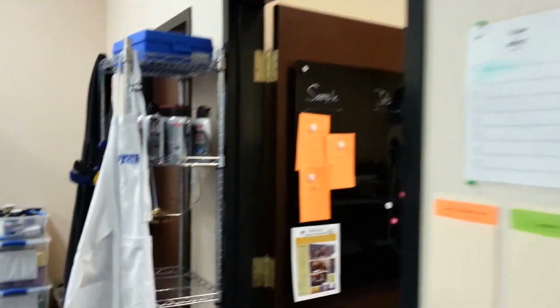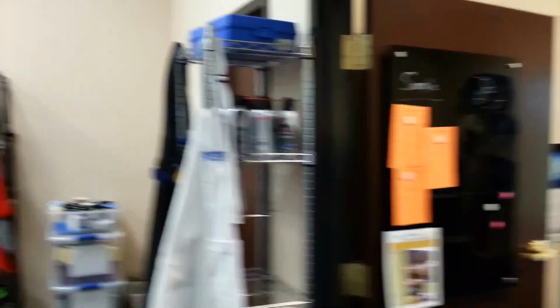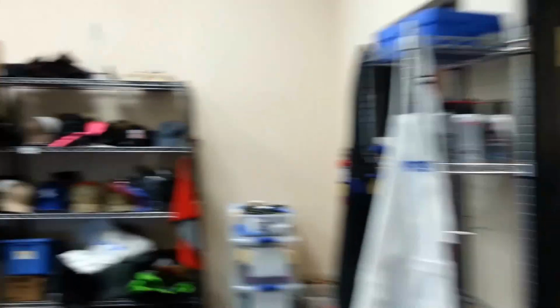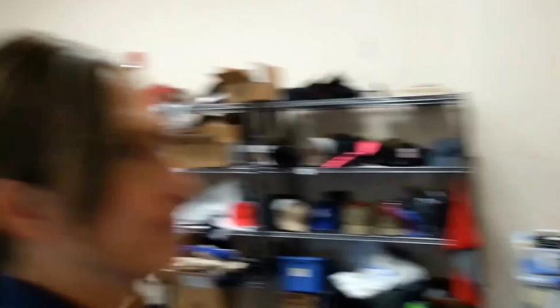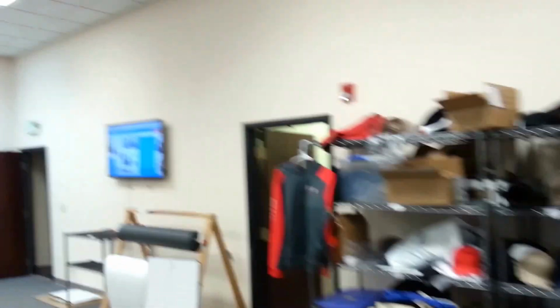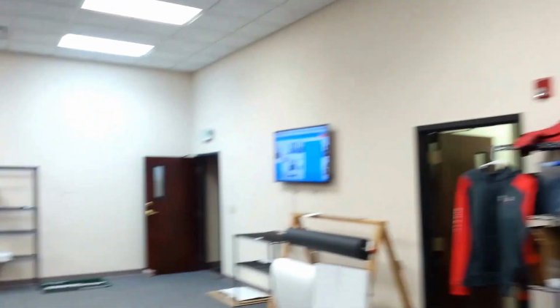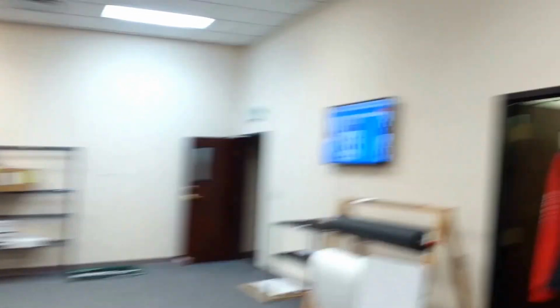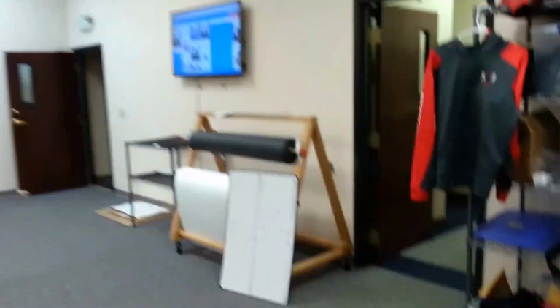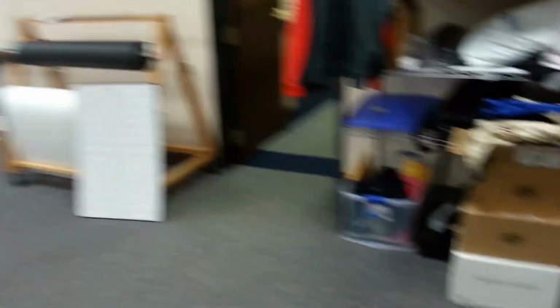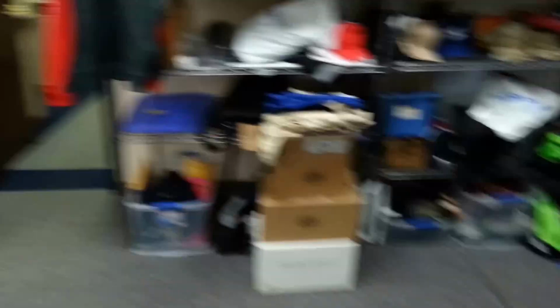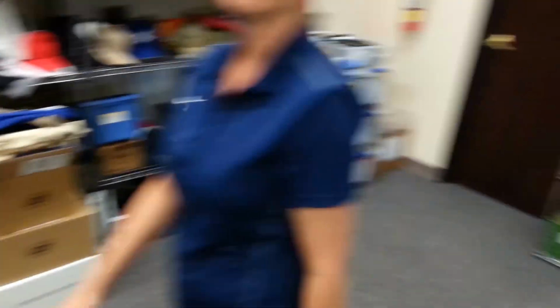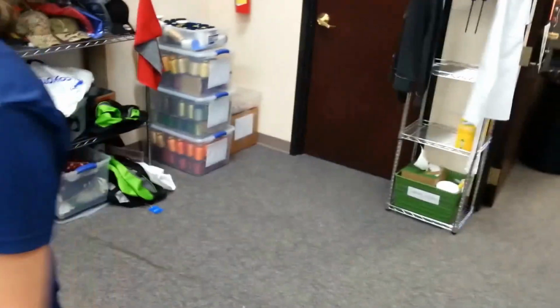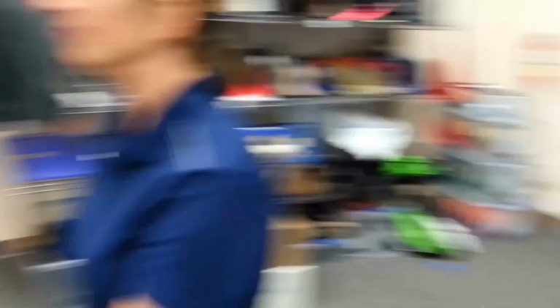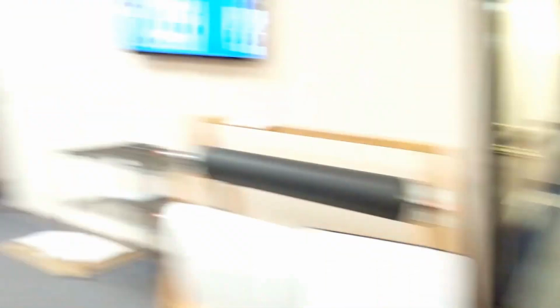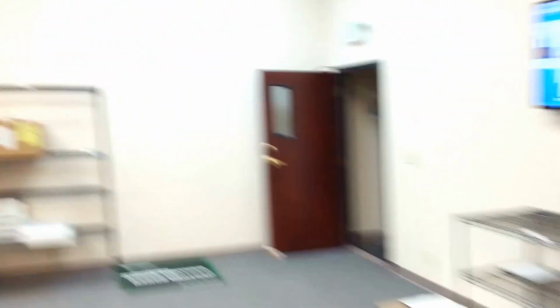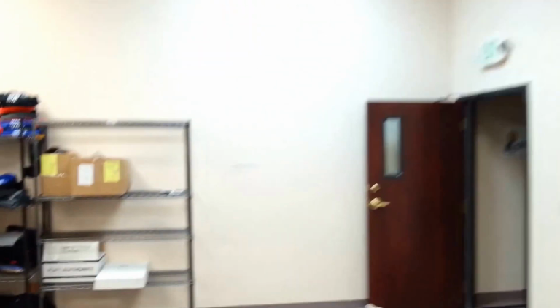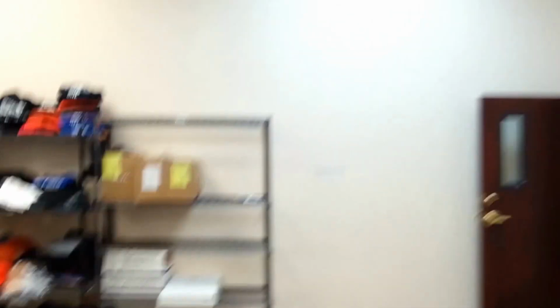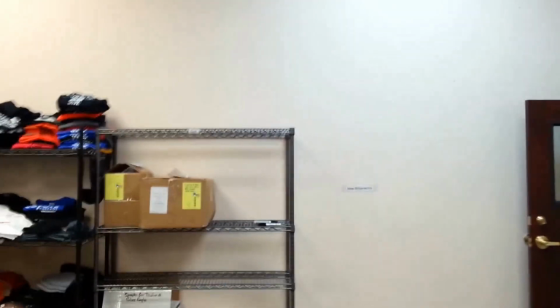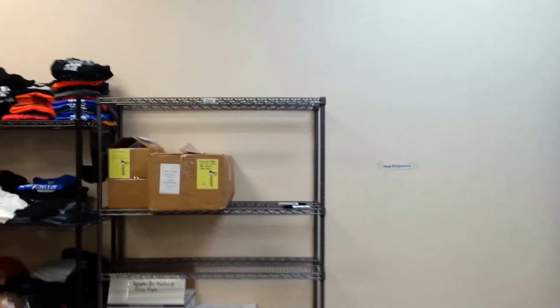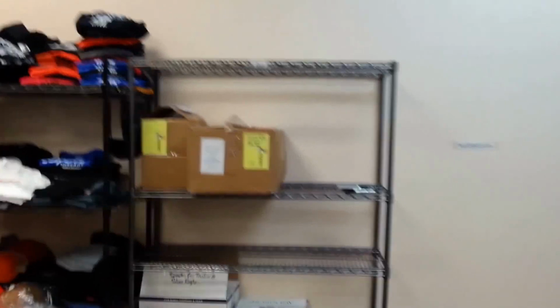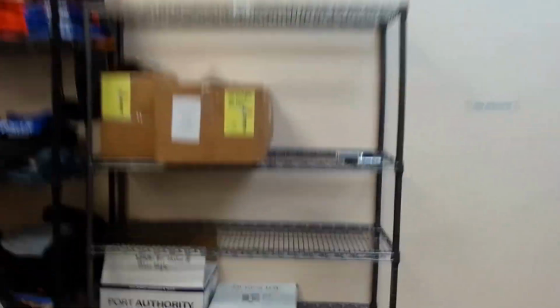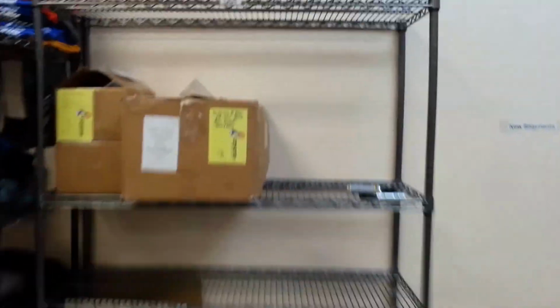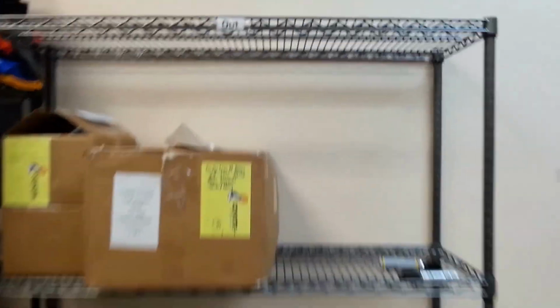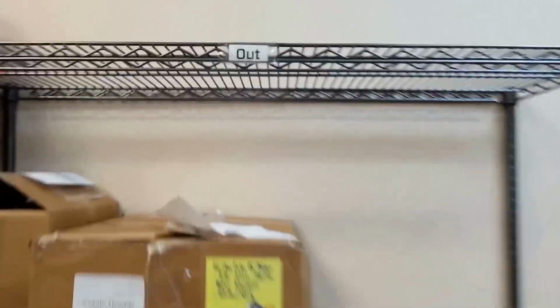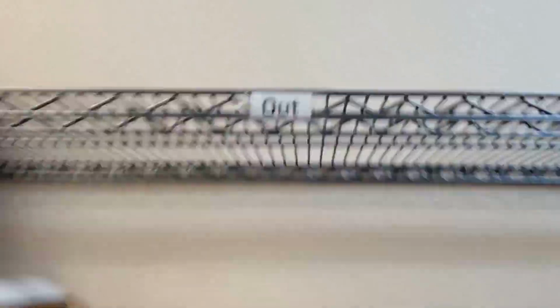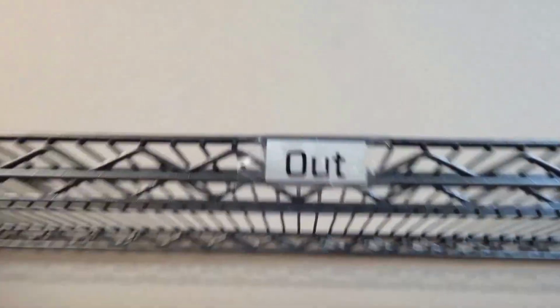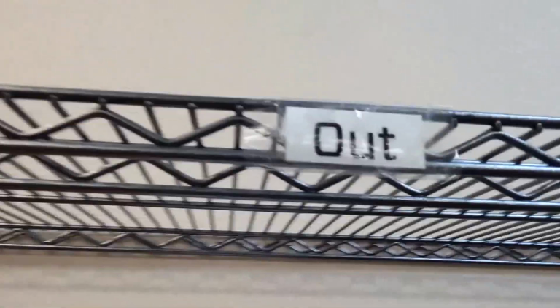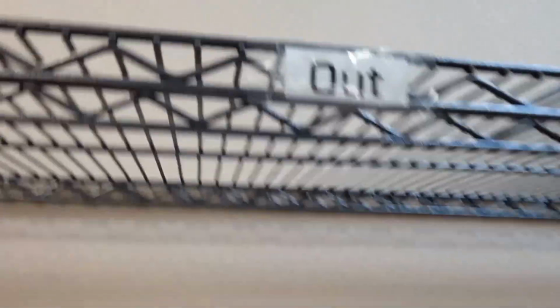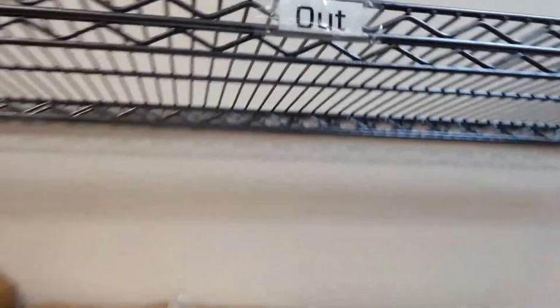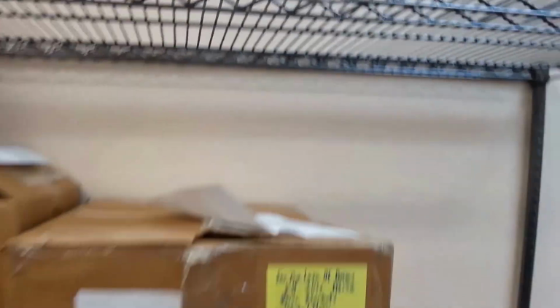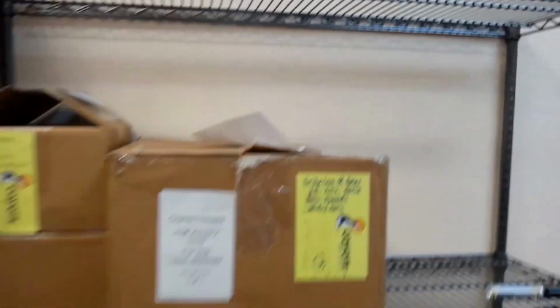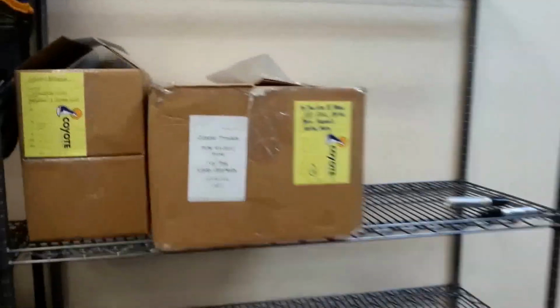And when they are done, we'll take them — notice everything here is gone. Nice big open space. And when it's all finished, now we have a shelf for out. Out shelf. So we've got everything.